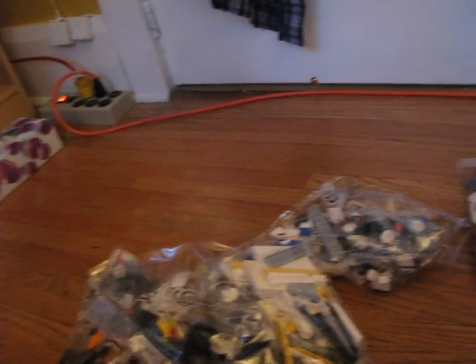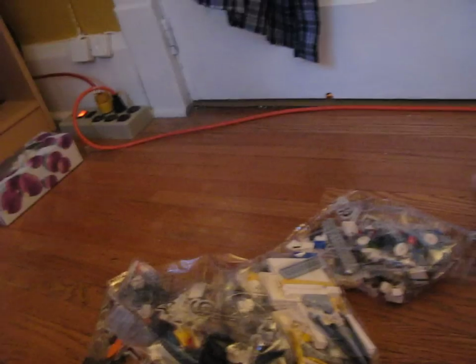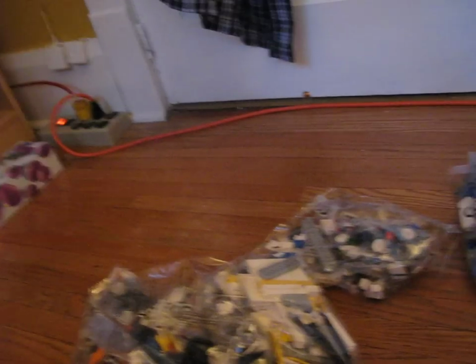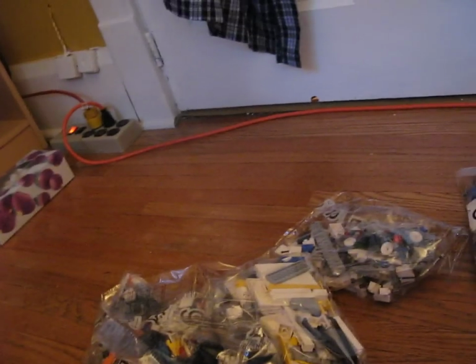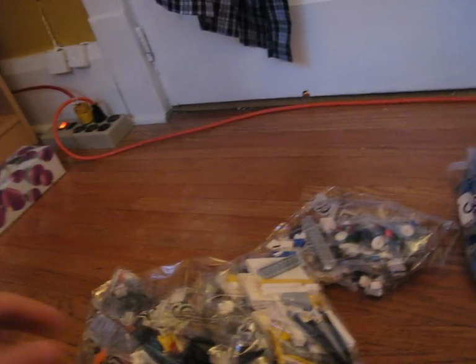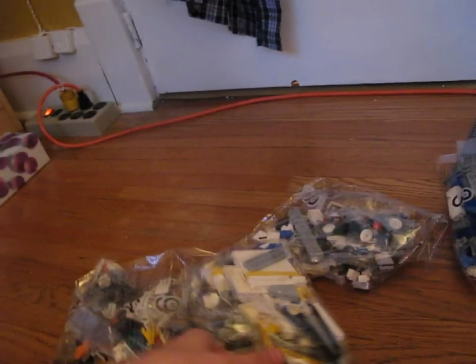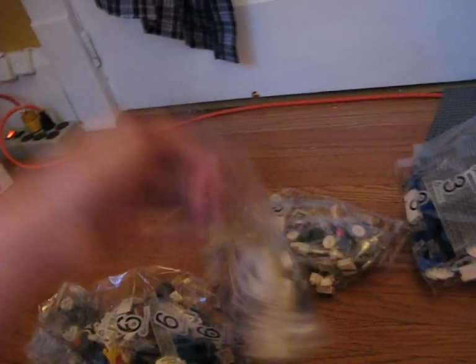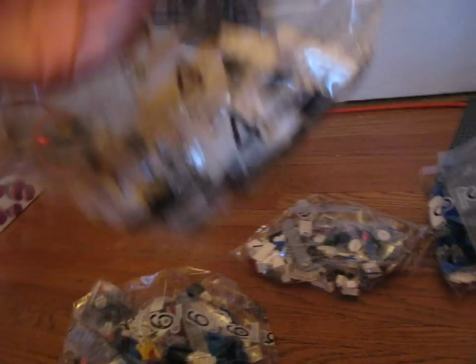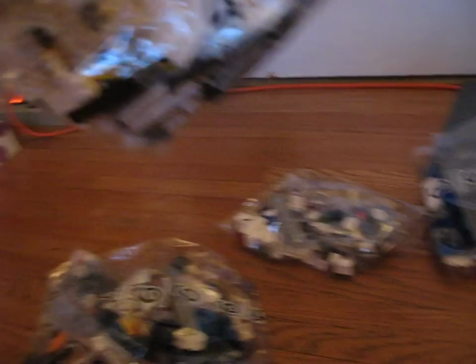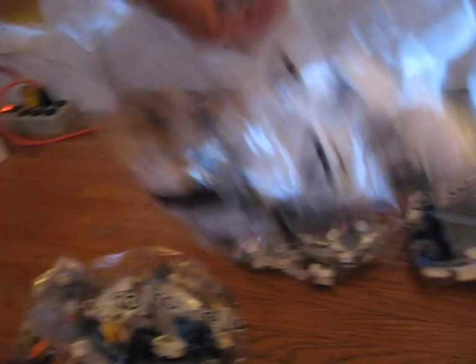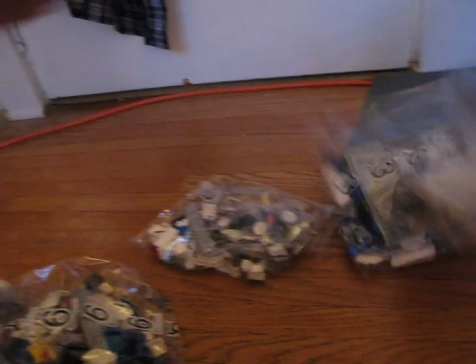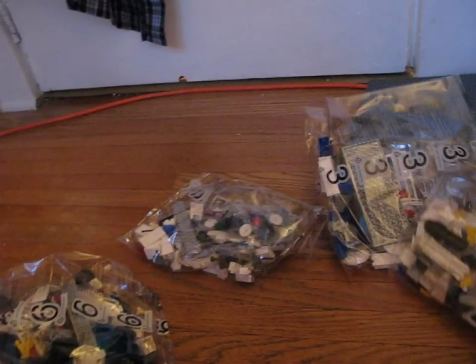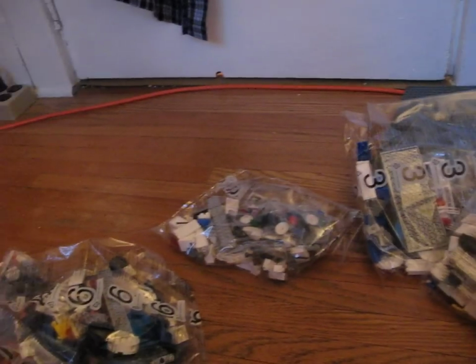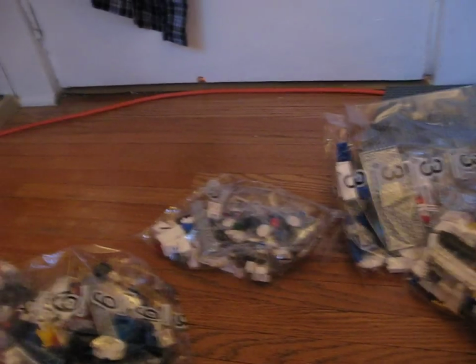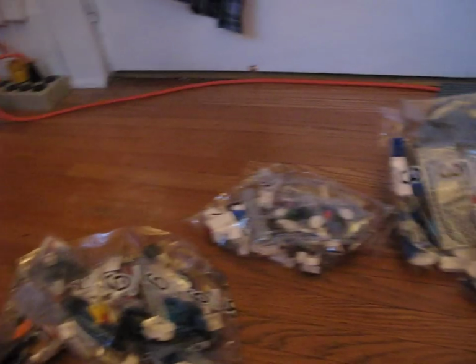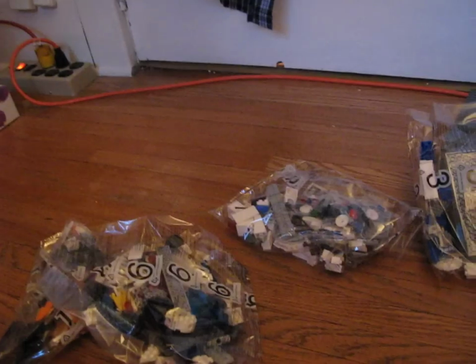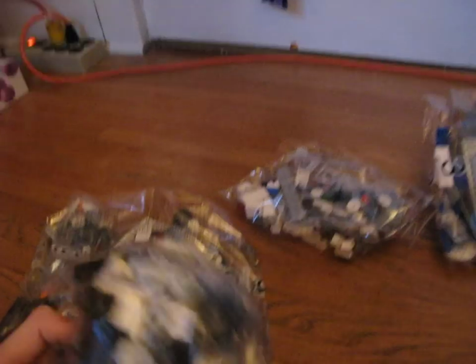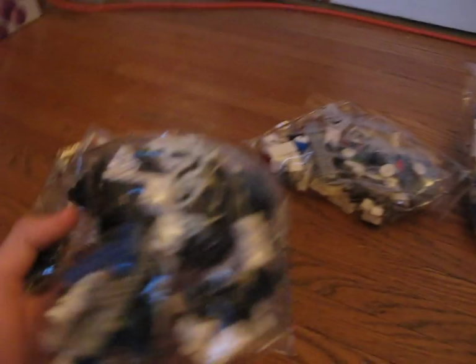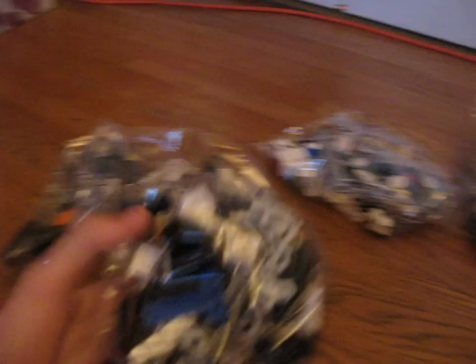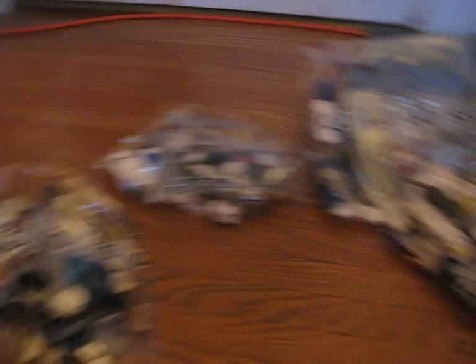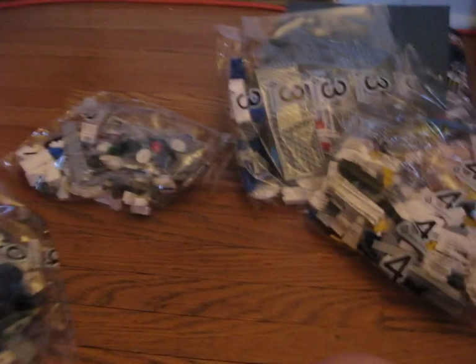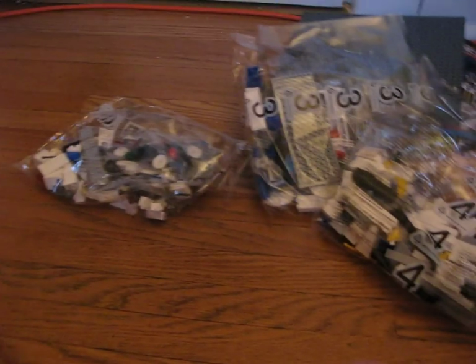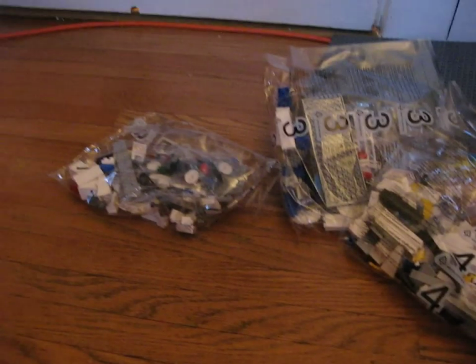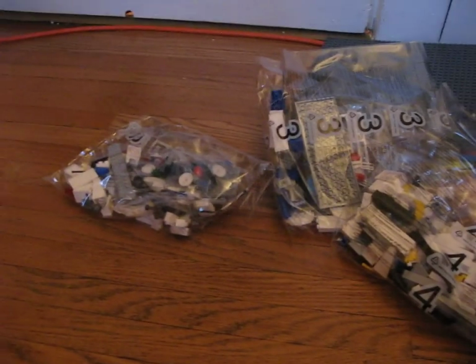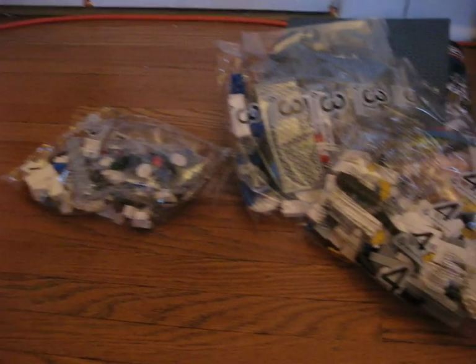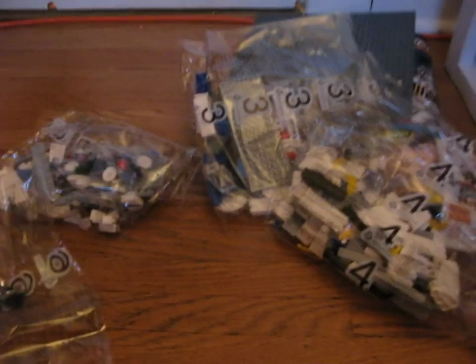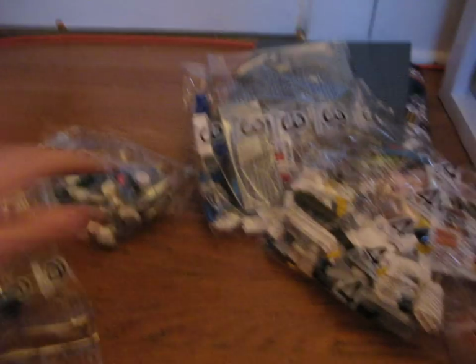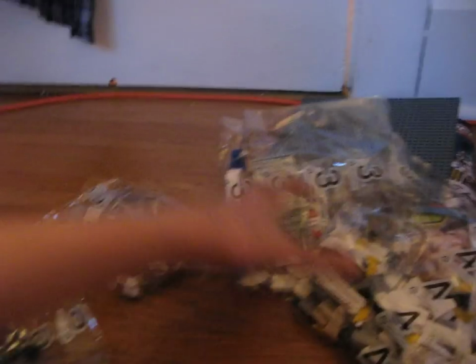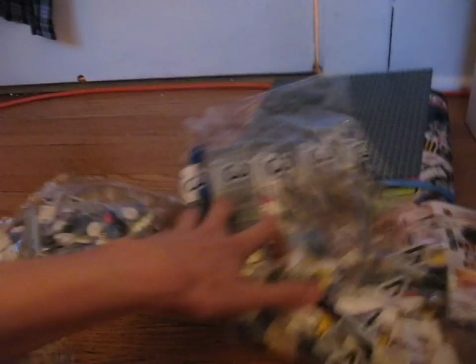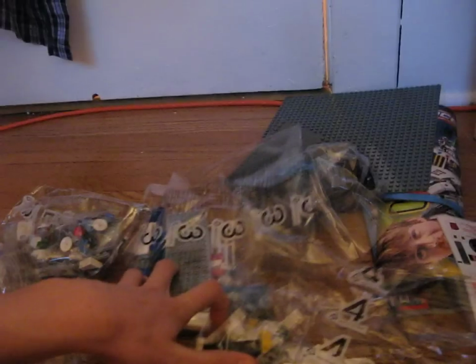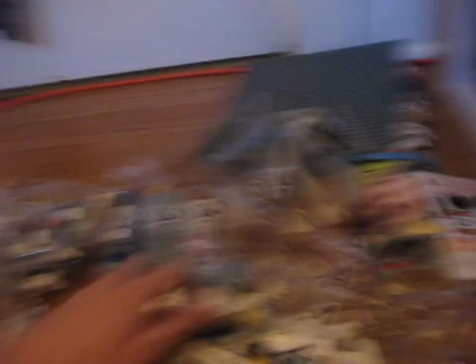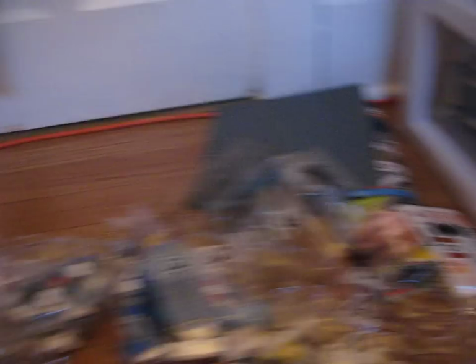I kind of like building them slowly. I'll just dump all of them into one pile and mix it up. You've got one, two, three, four, five, six, seven bags.